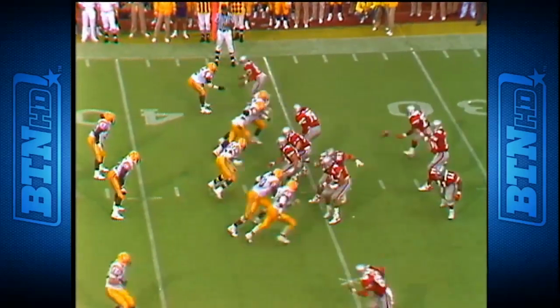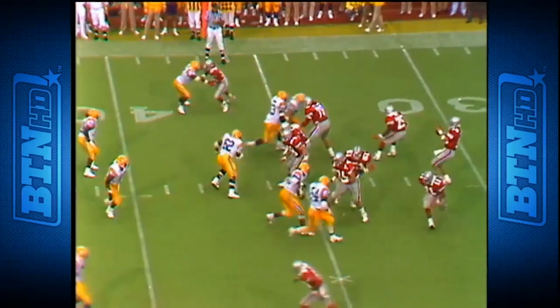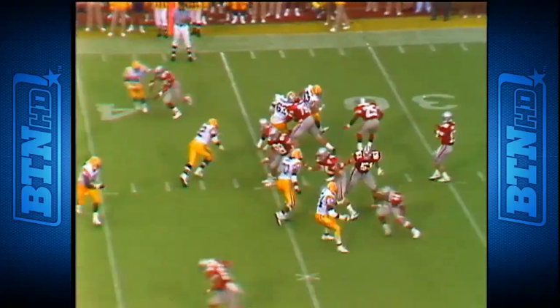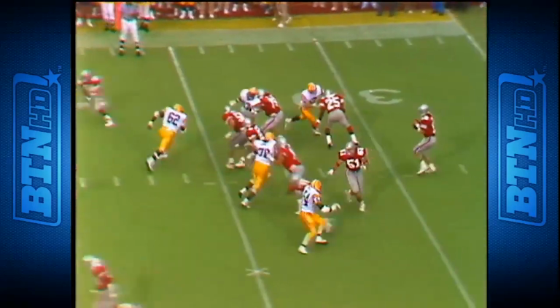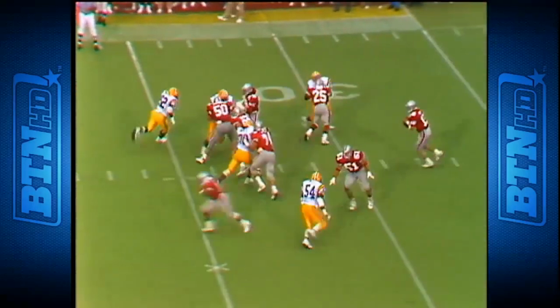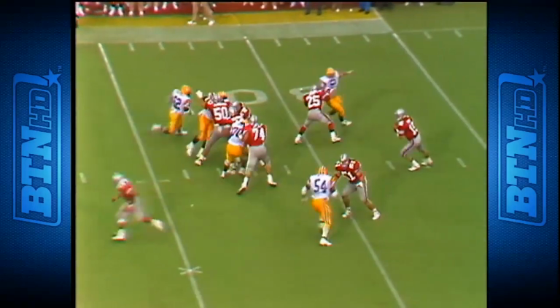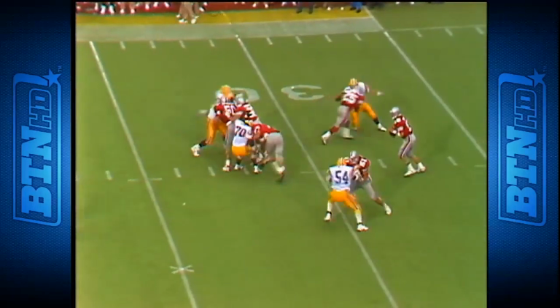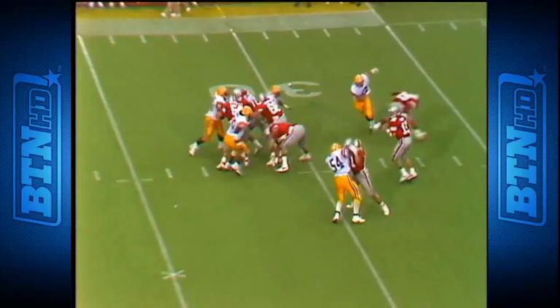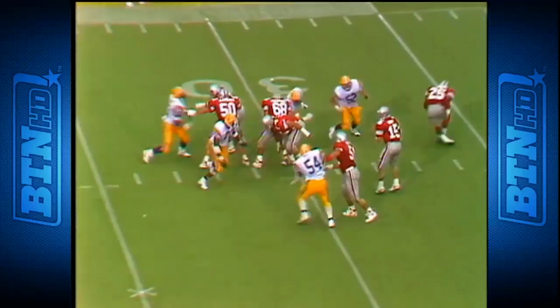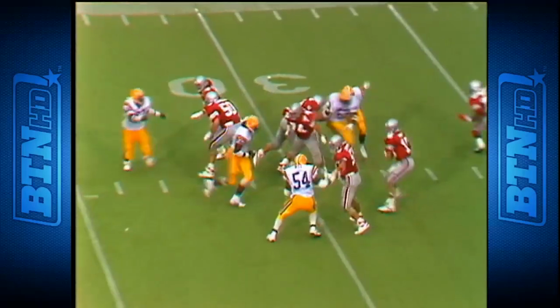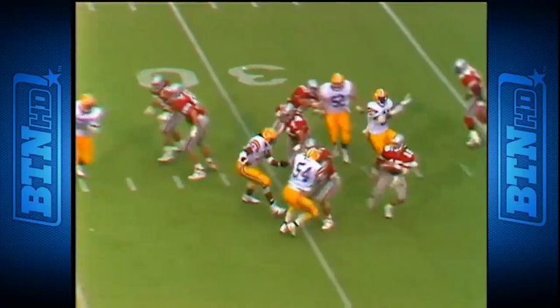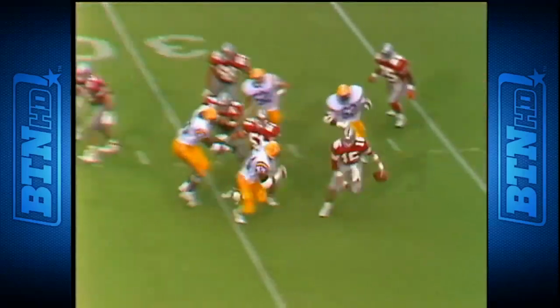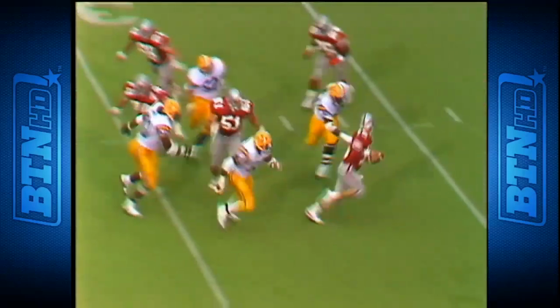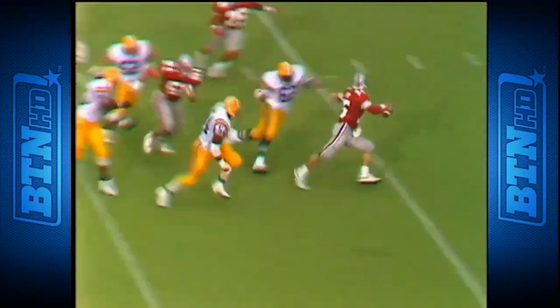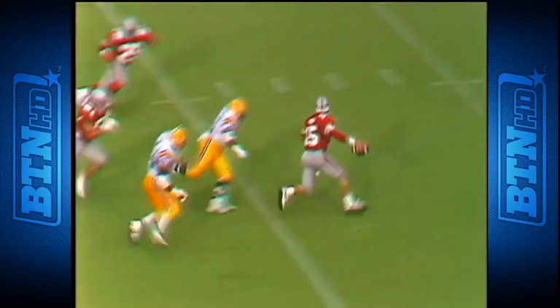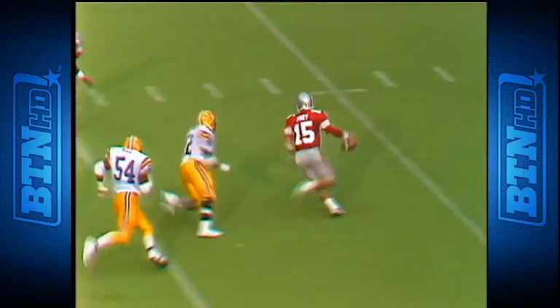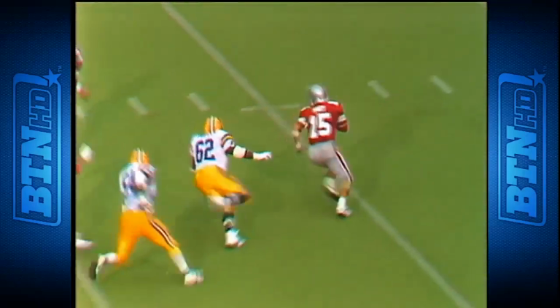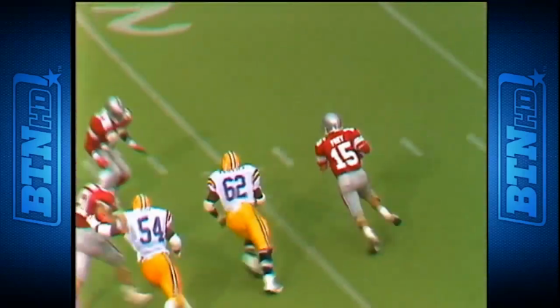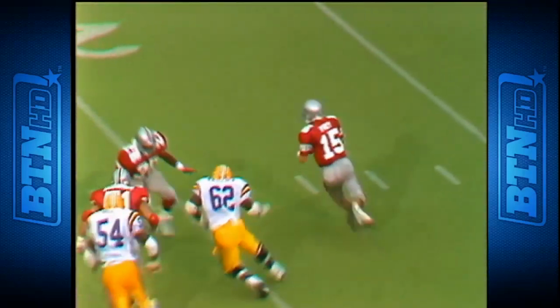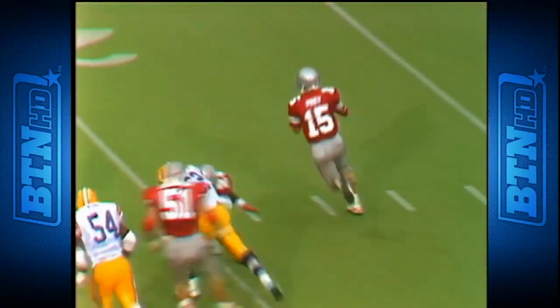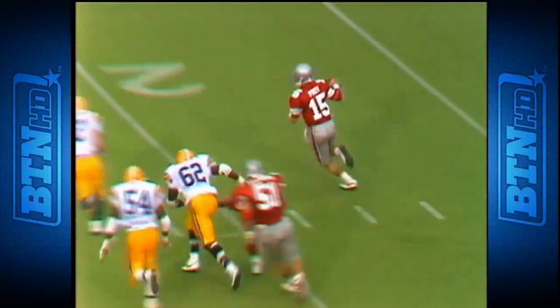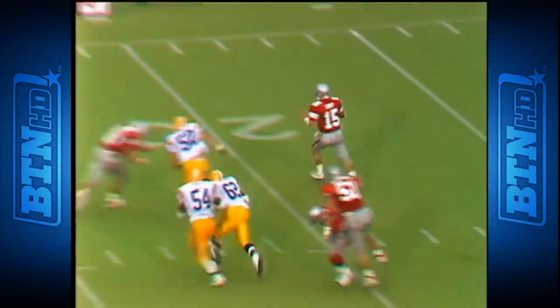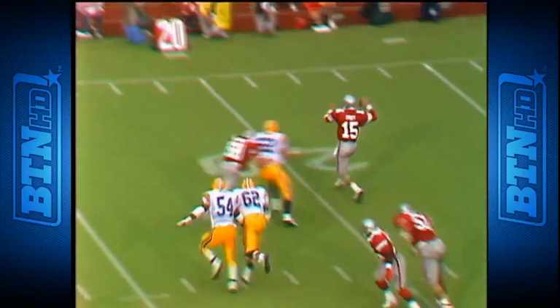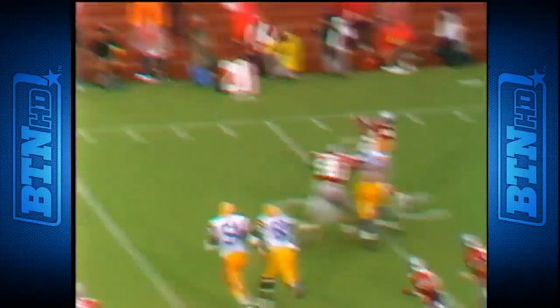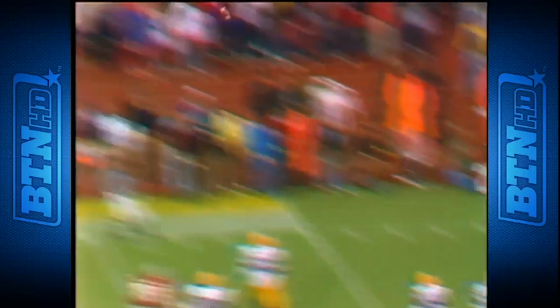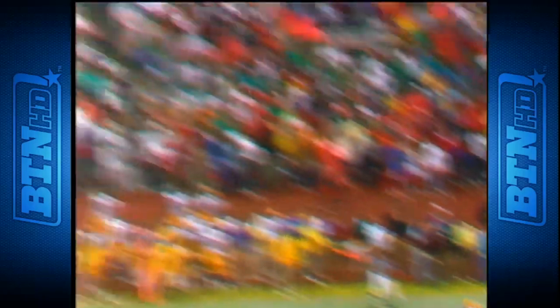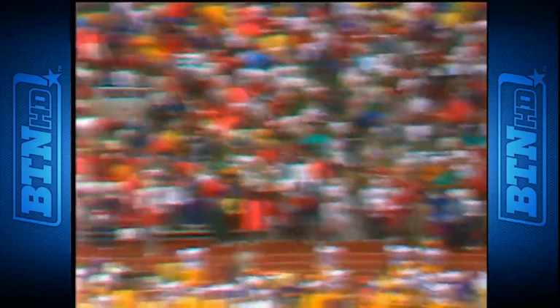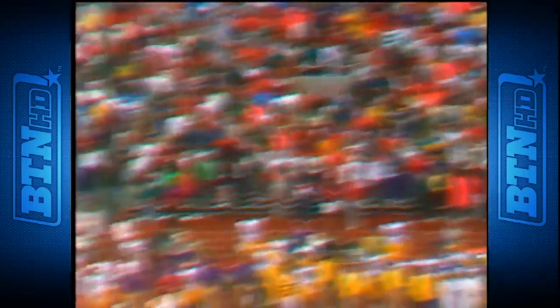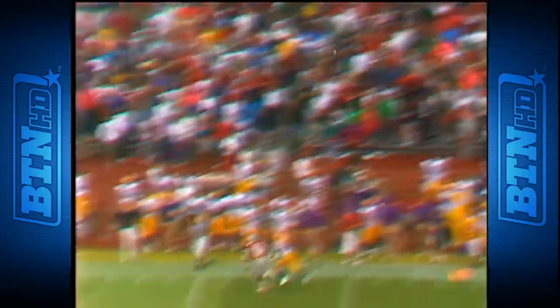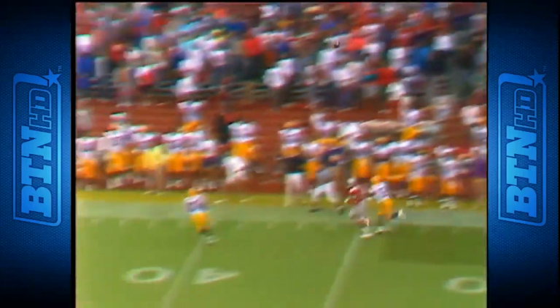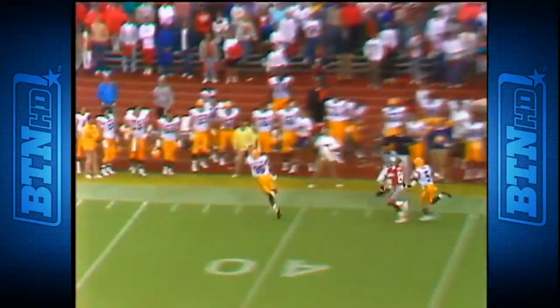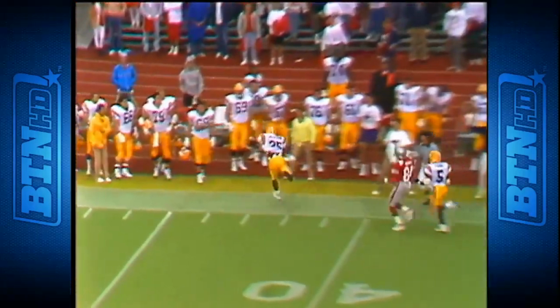On the third and ten — here they come. Fry scrambling out — oh he's in trouble now — Phillips giving chase, getting a block — throws up the field, nobody there.